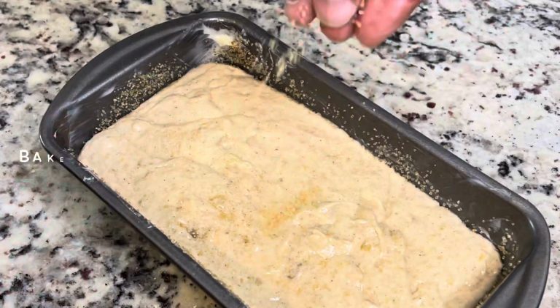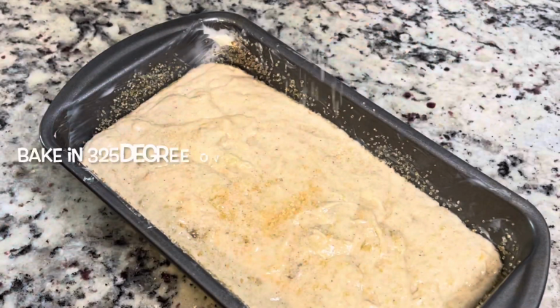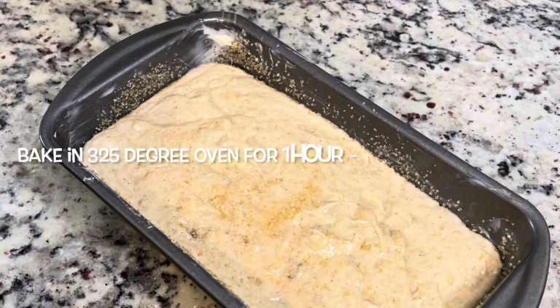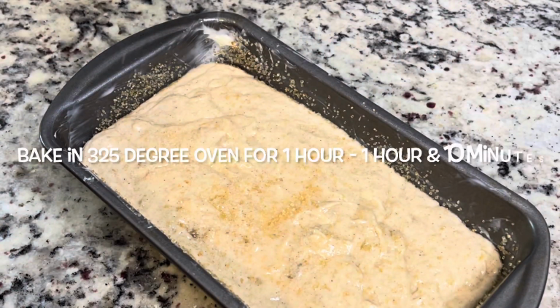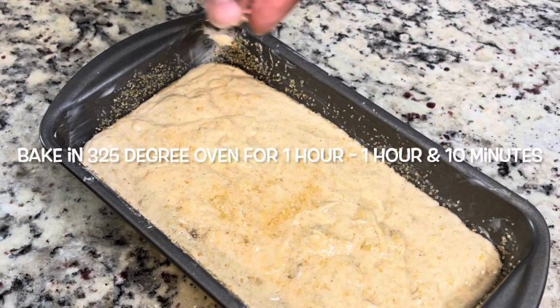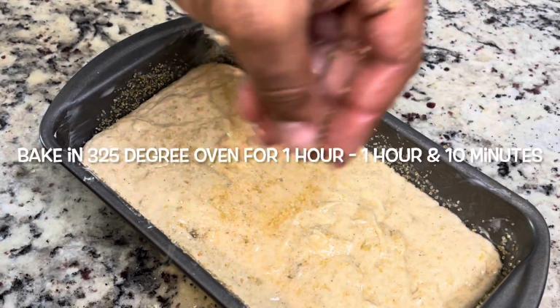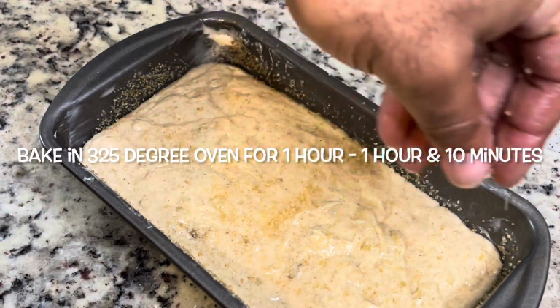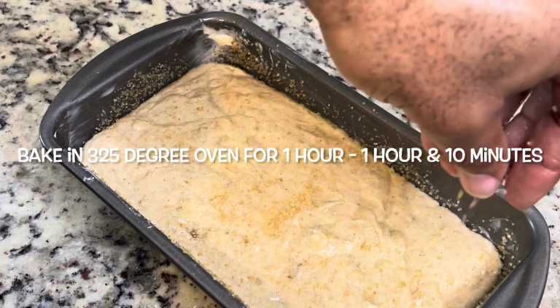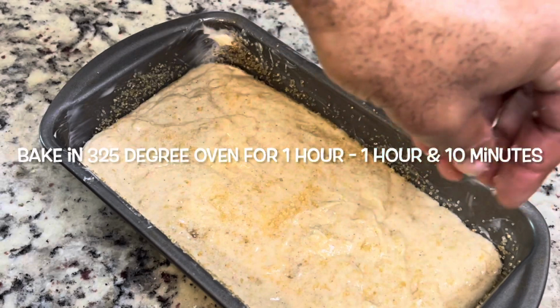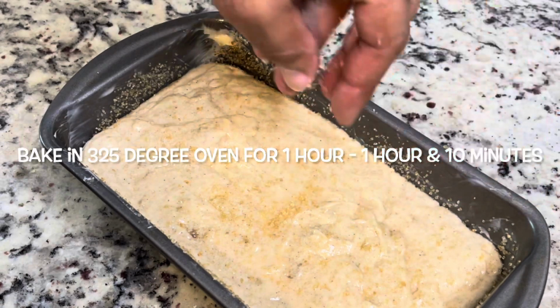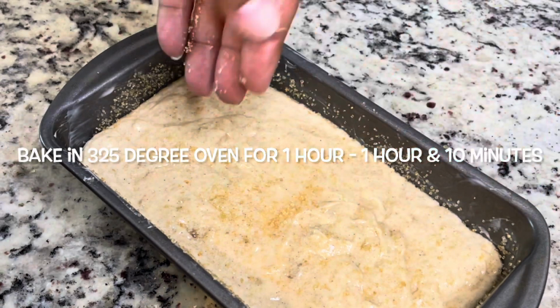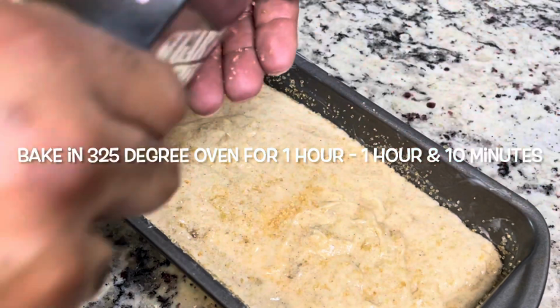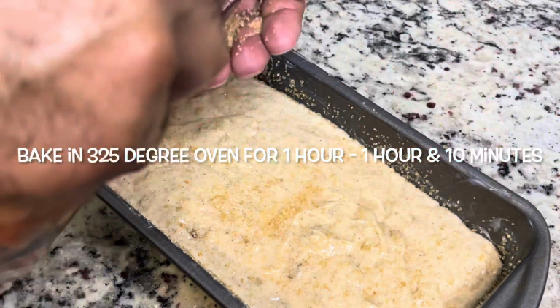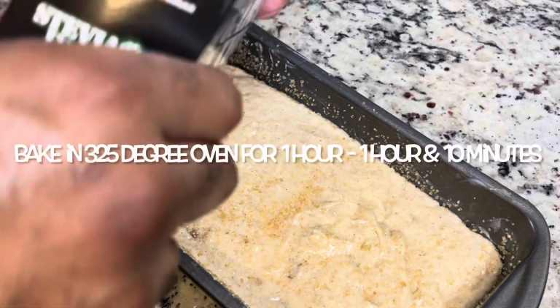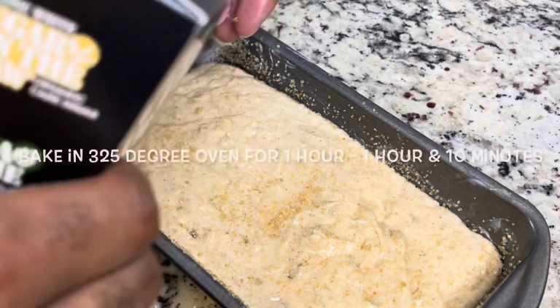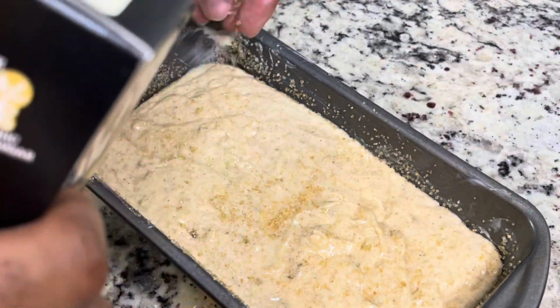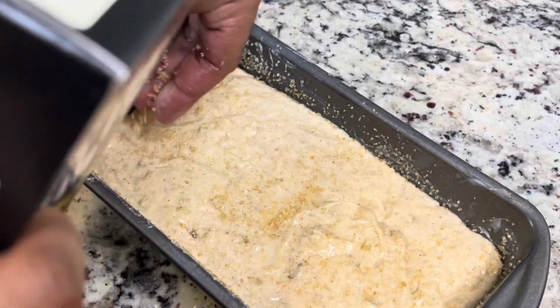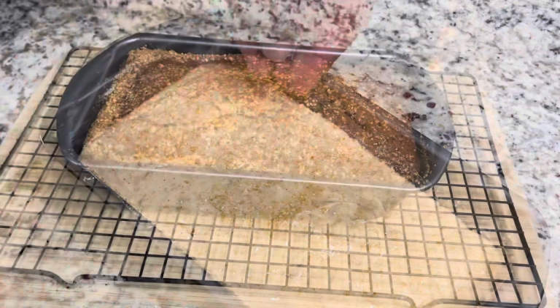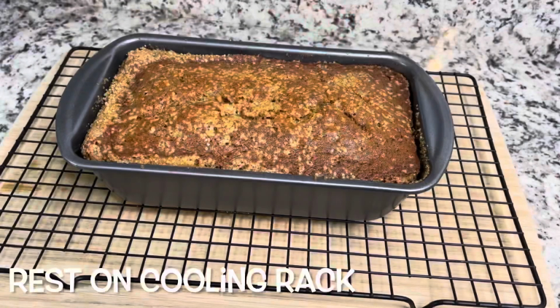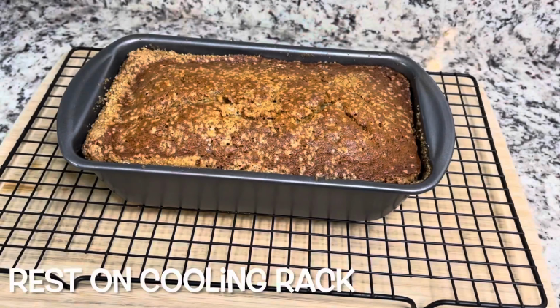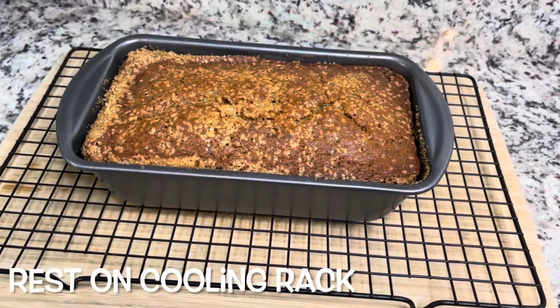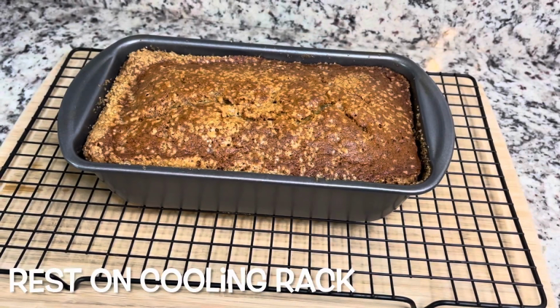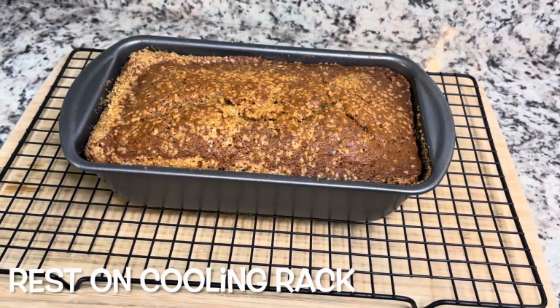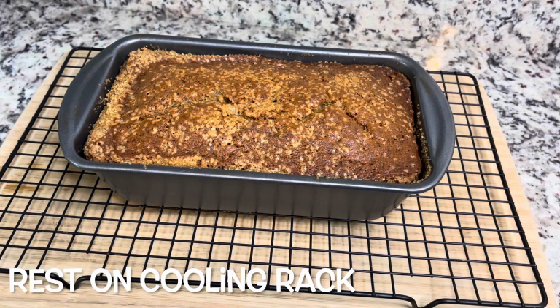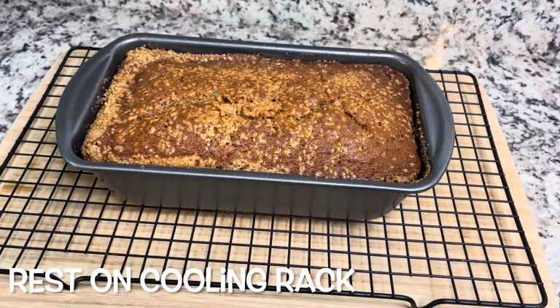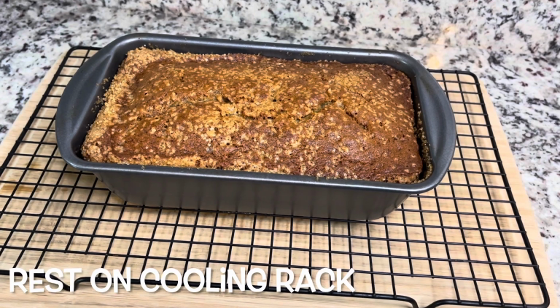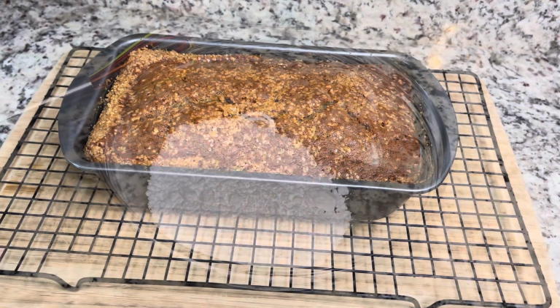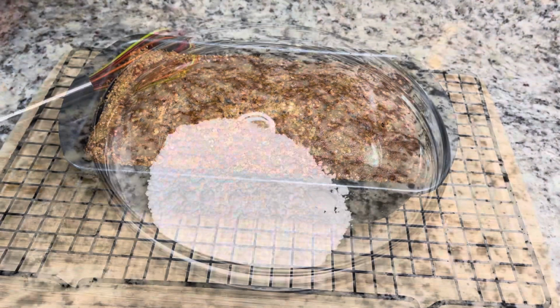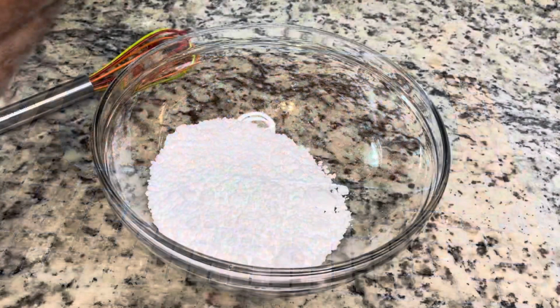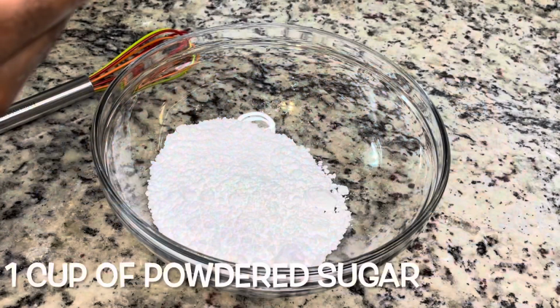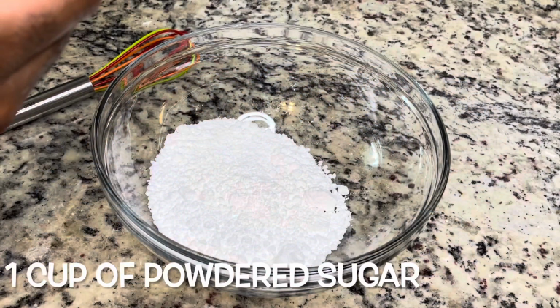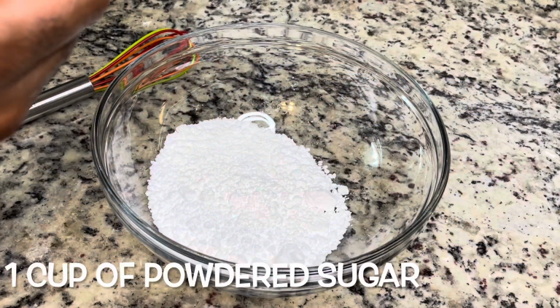We're going to bake this in the oven at 325 degrees for about an hour to an hour and 10 minutes, and then you're going to let it rest on the cooling rack. In the meantime, we're going to make our icing.